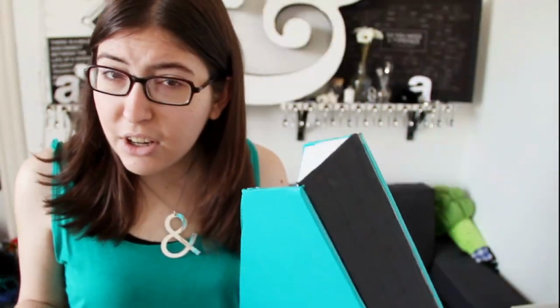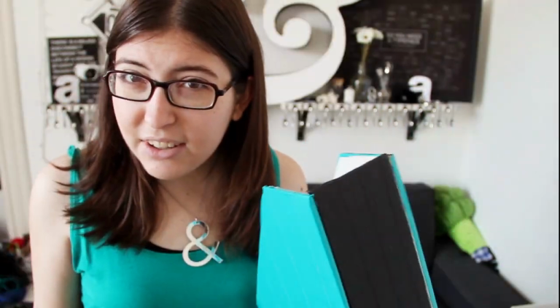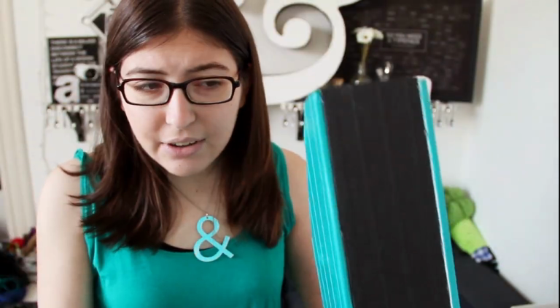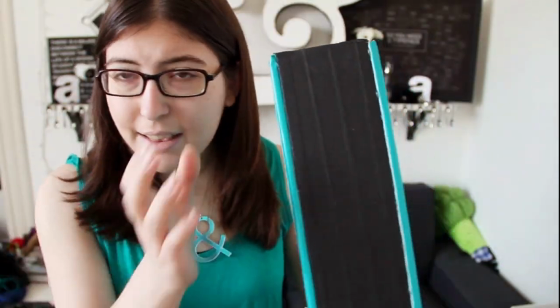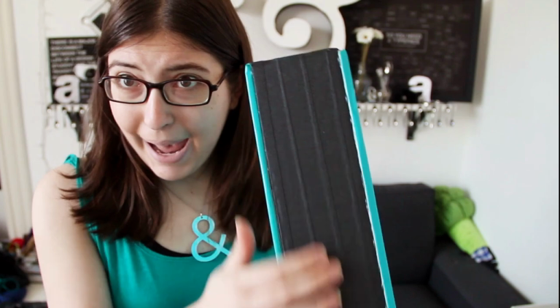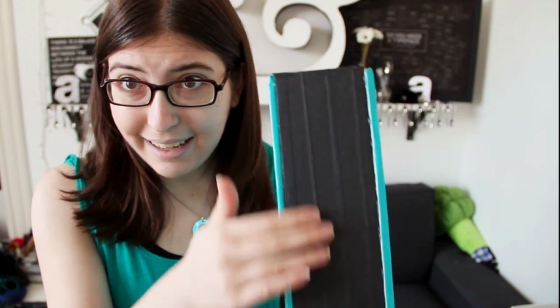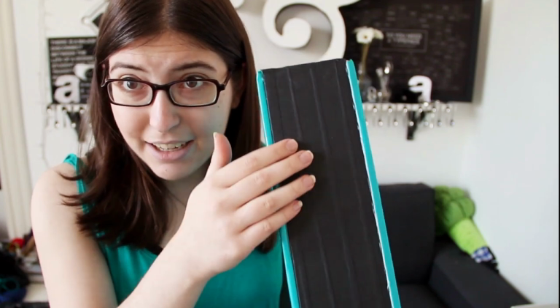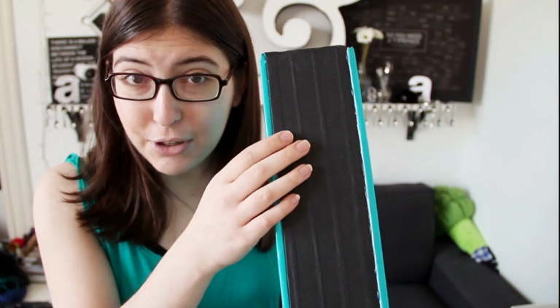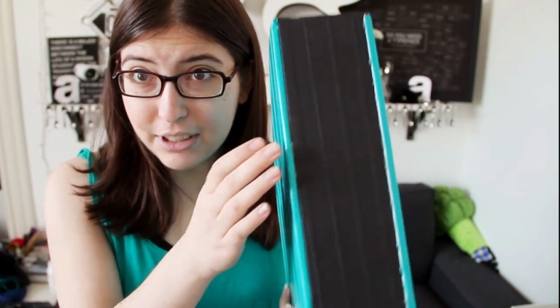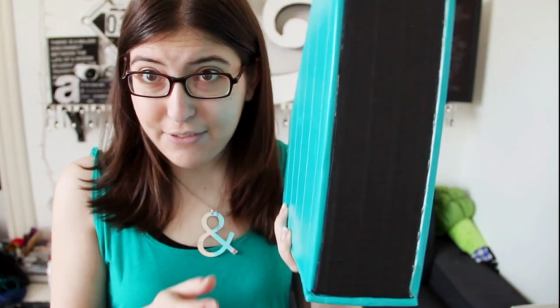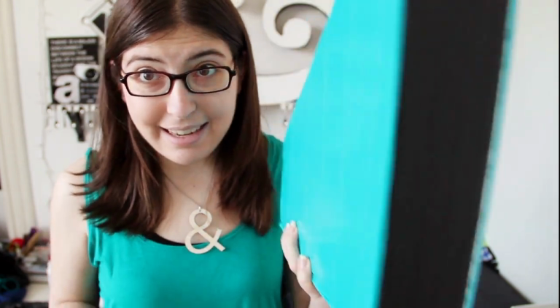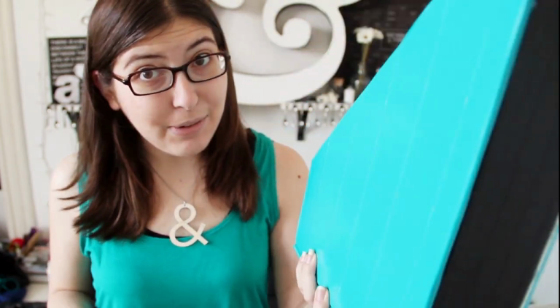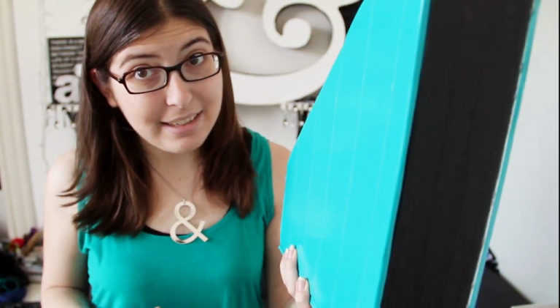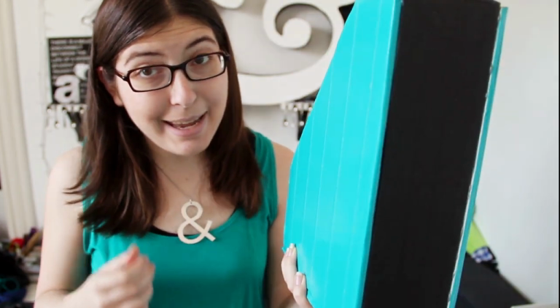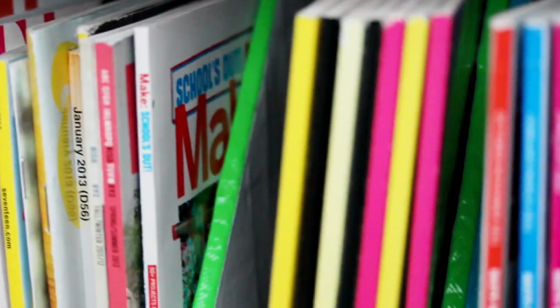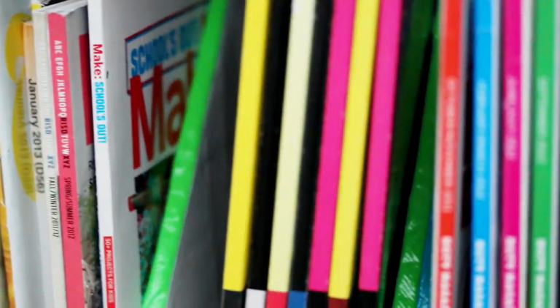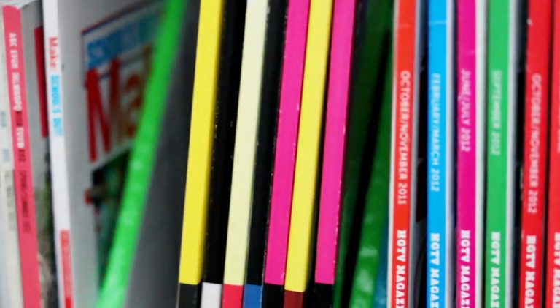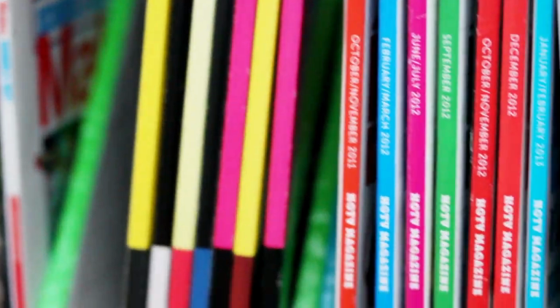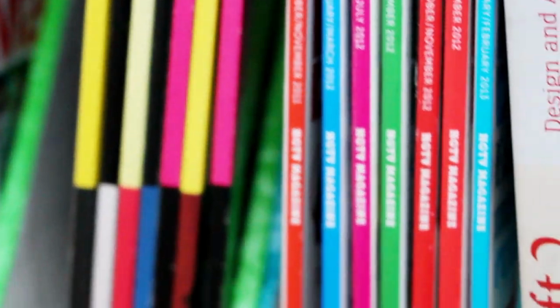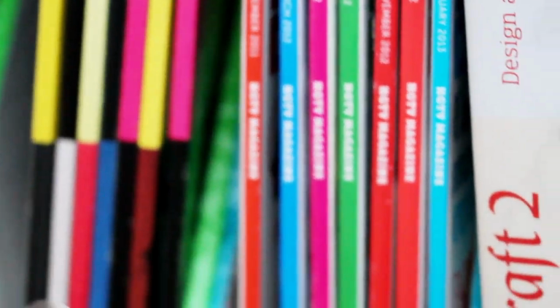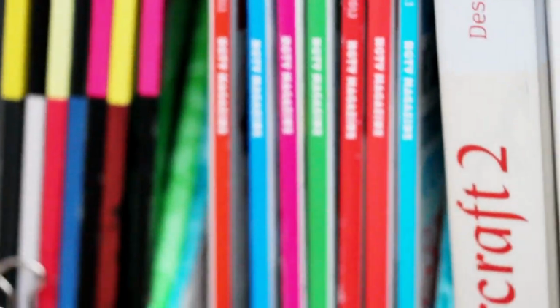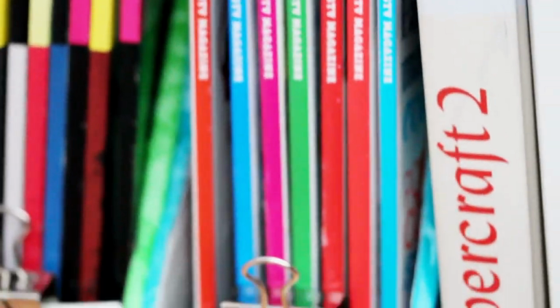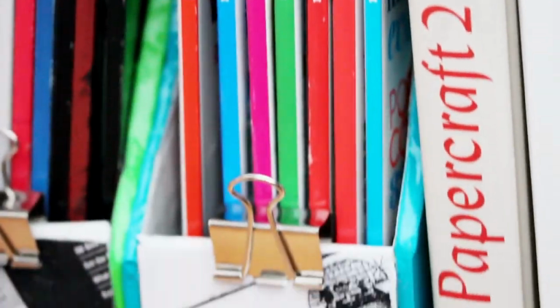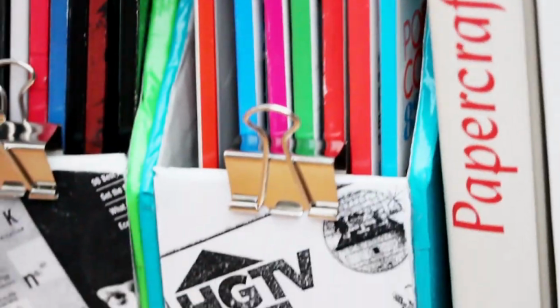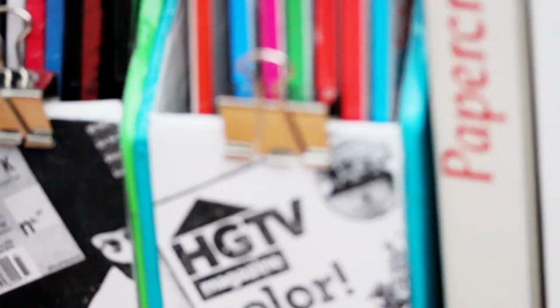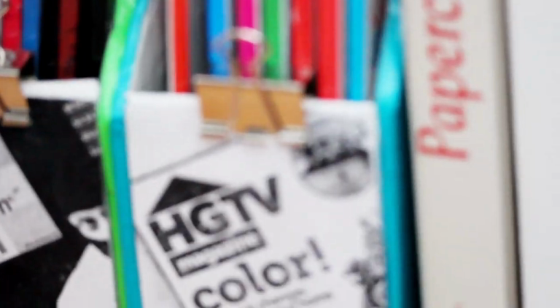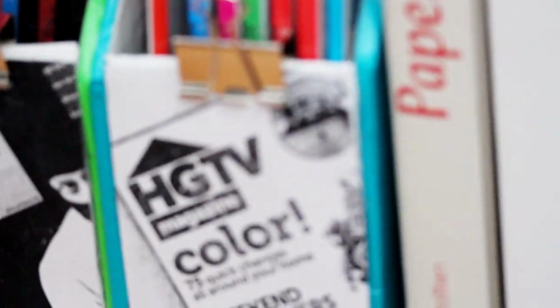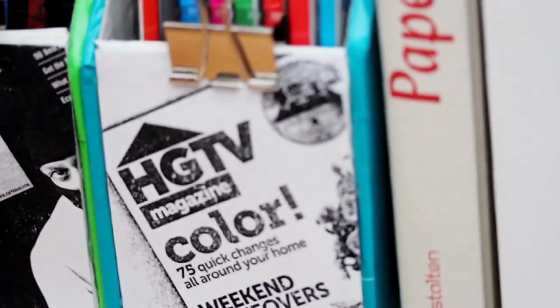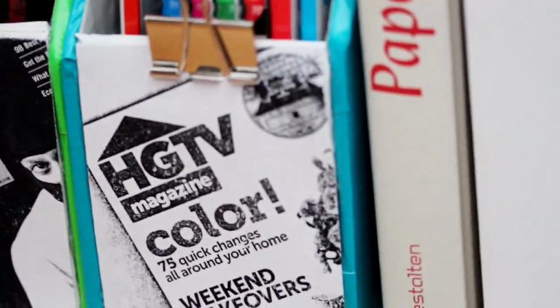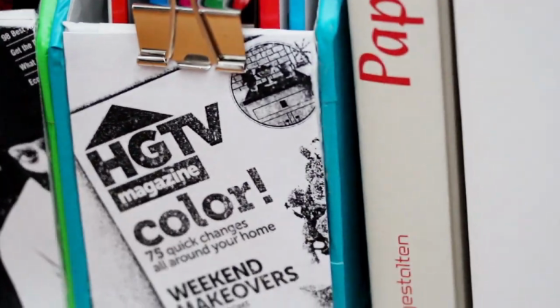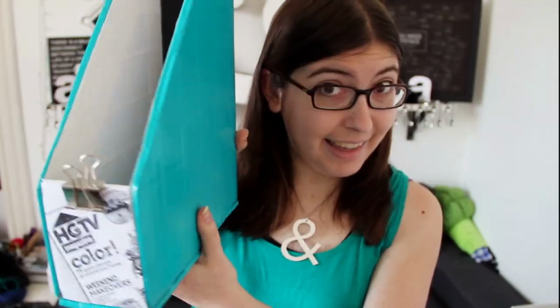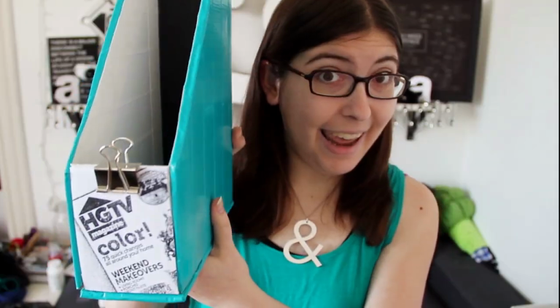You can also decorate the back side of the holder if that's how you want to display it. But I actually like being able to see the spines on my bookshelf, so I like to display it like that.